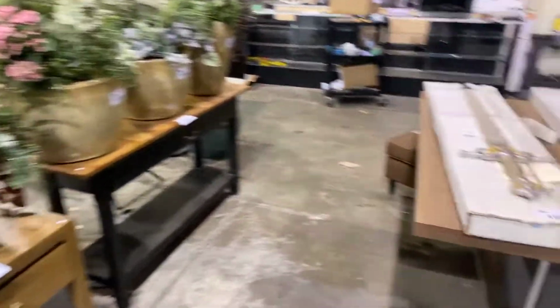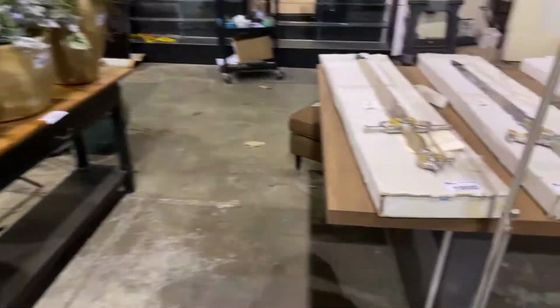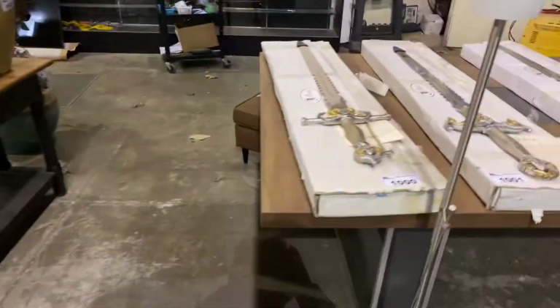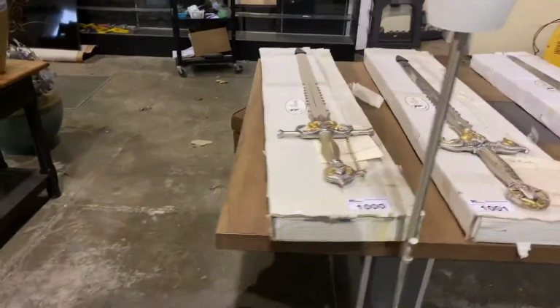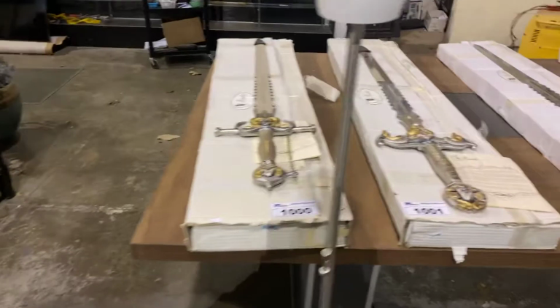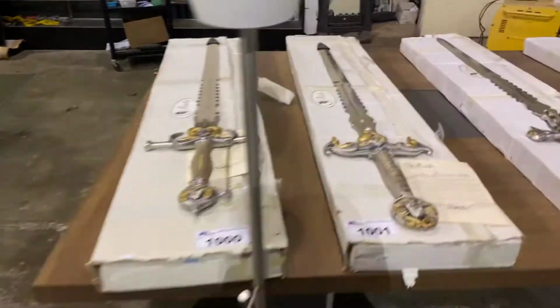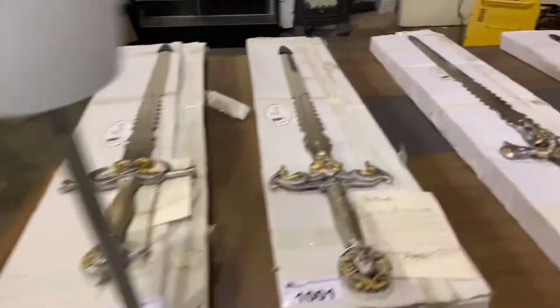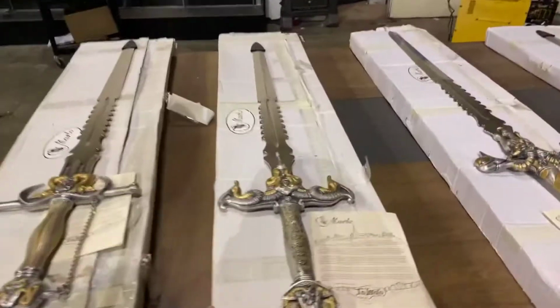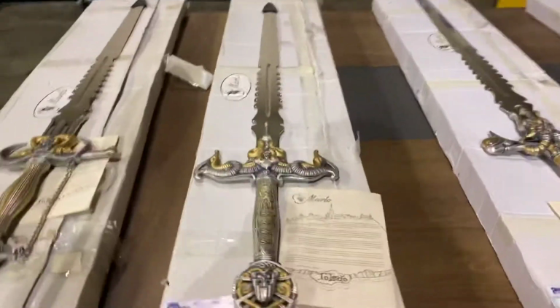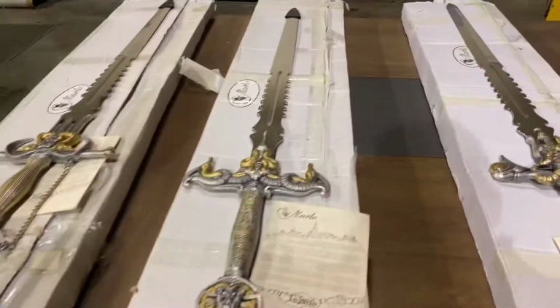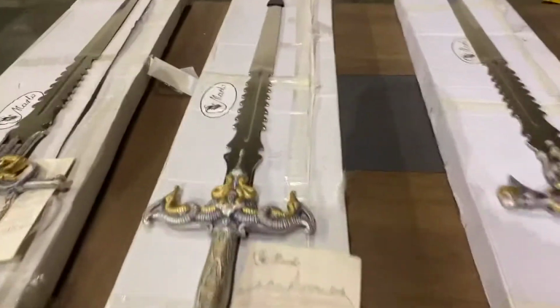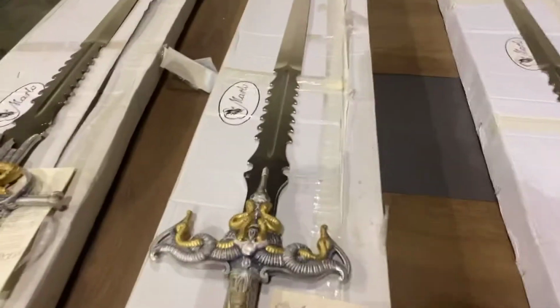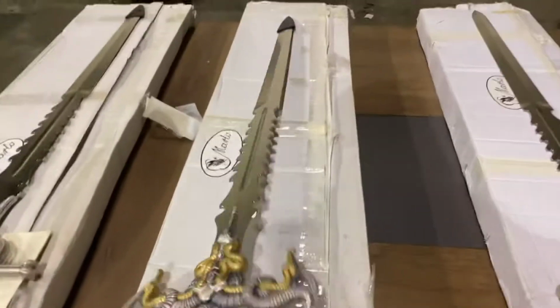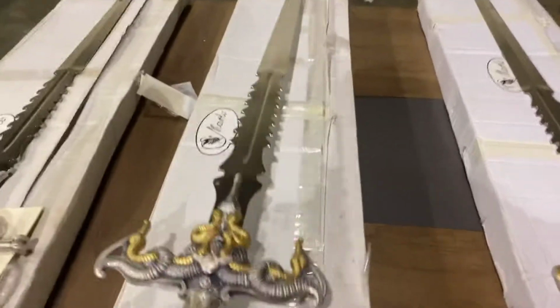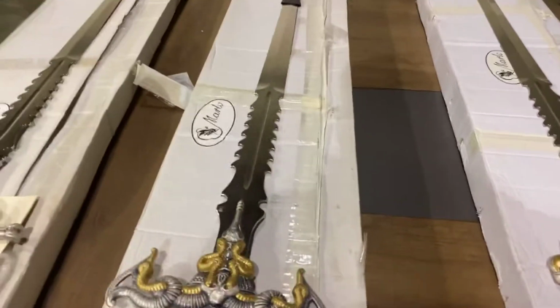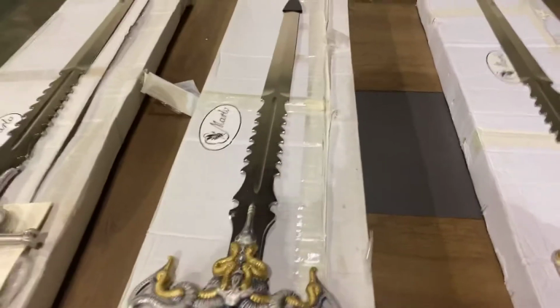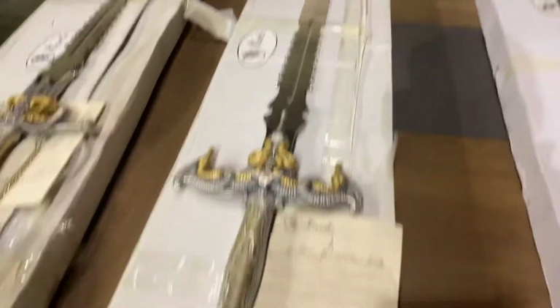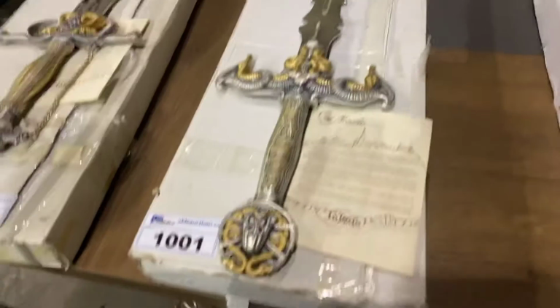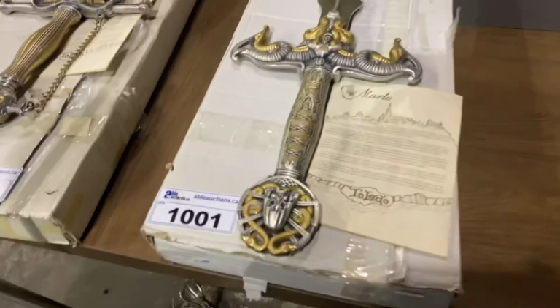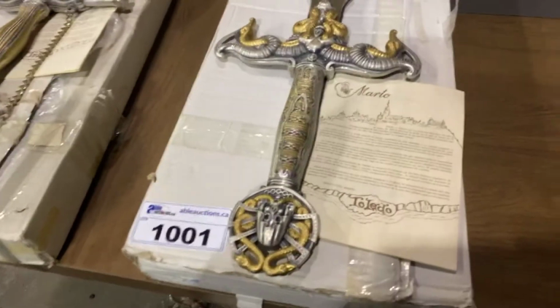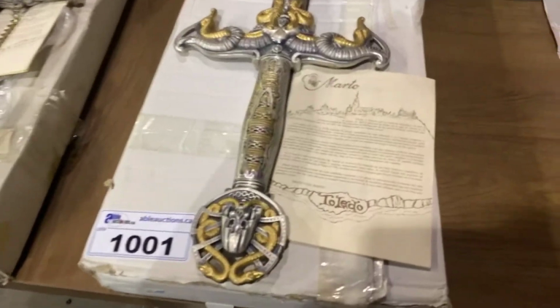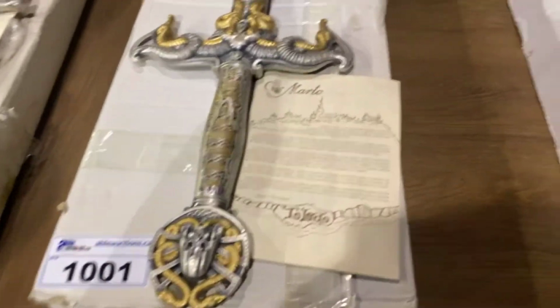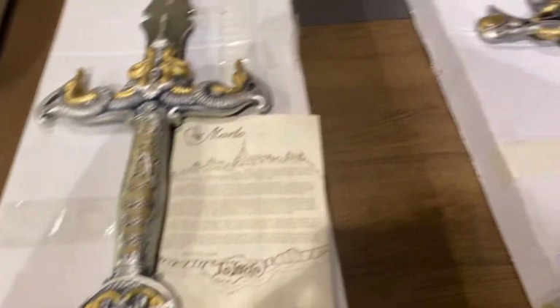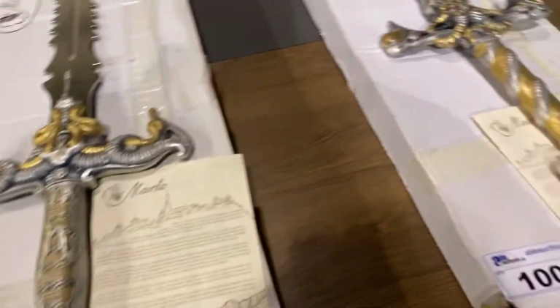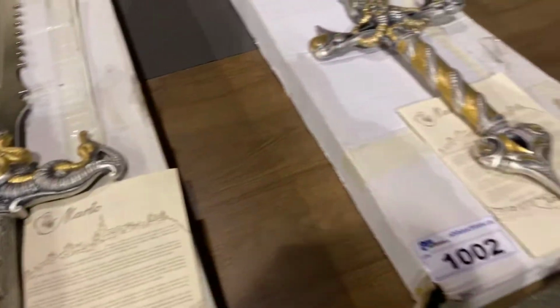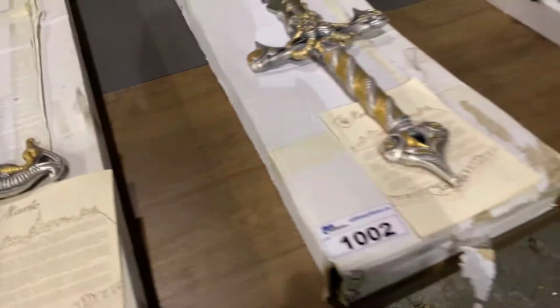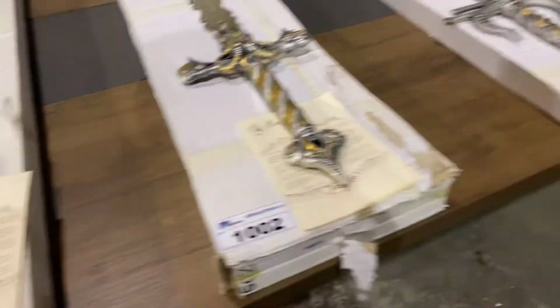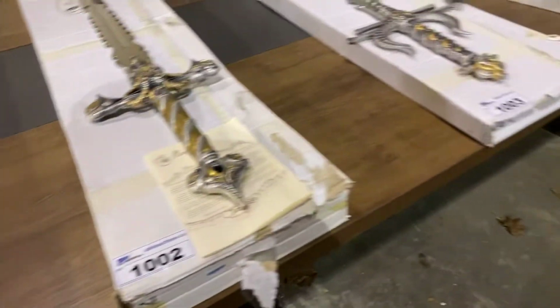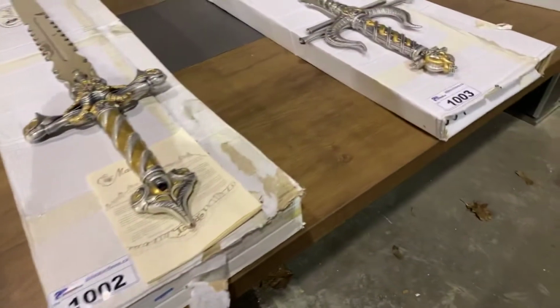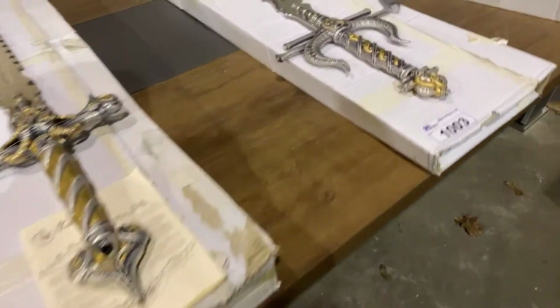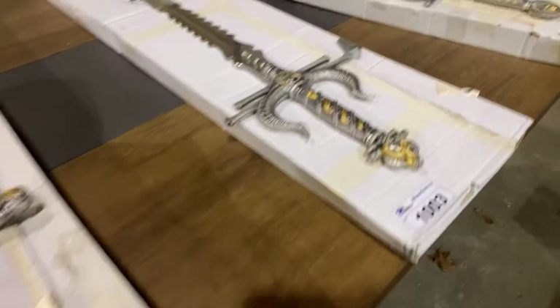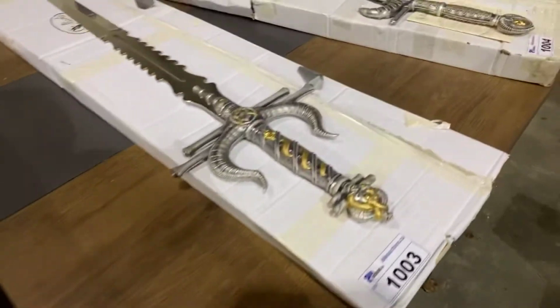Check out this sword collection — very heavy swords. You can go online and check them out; they're up for bid right now.